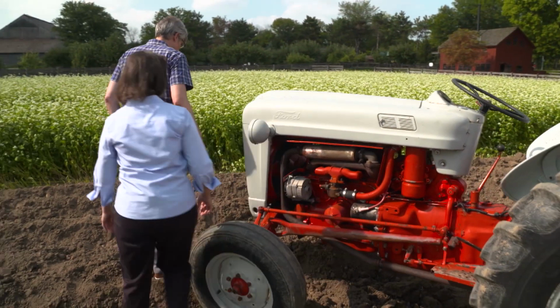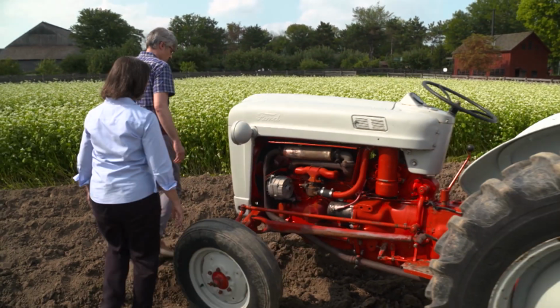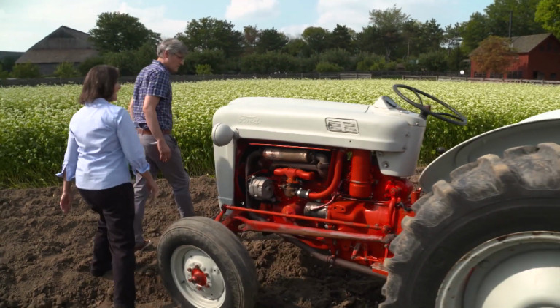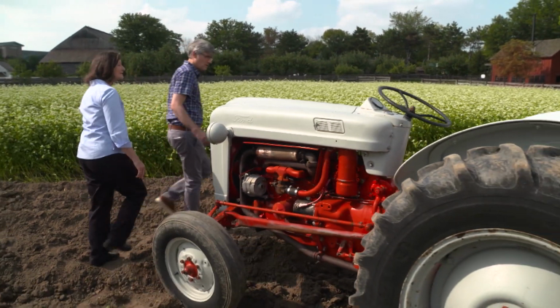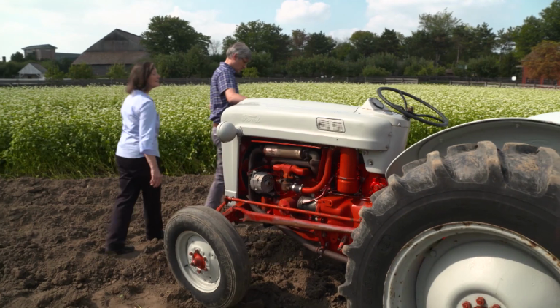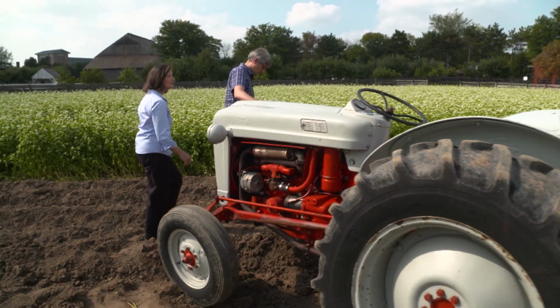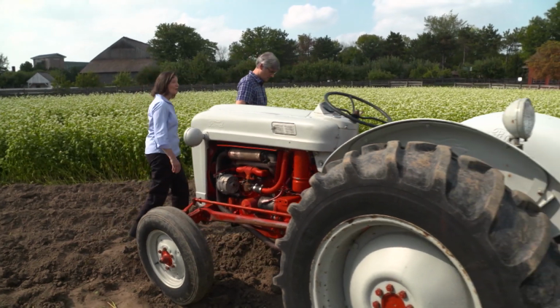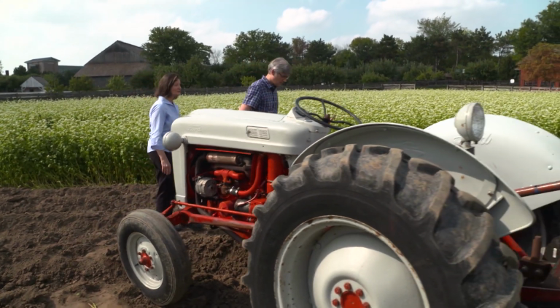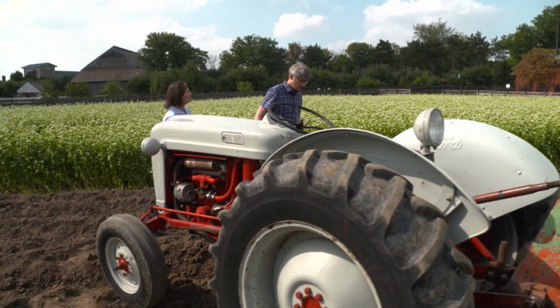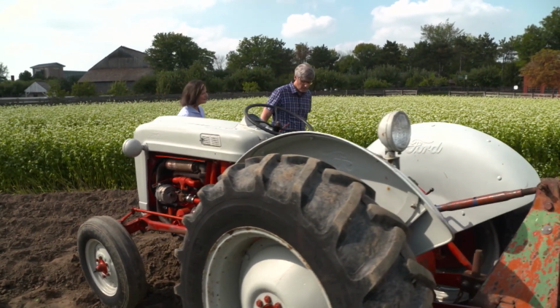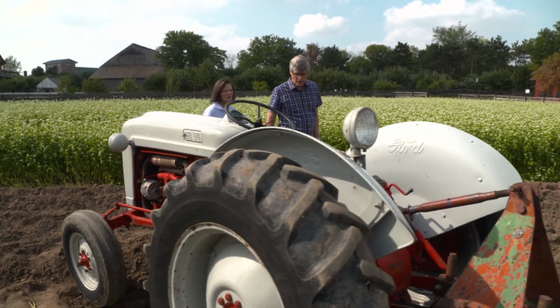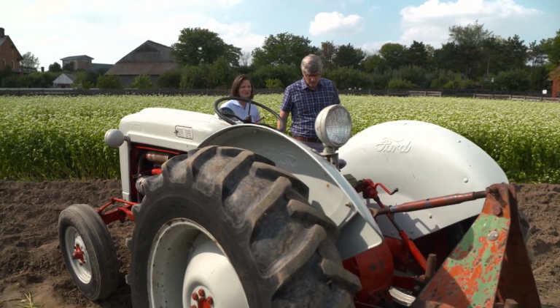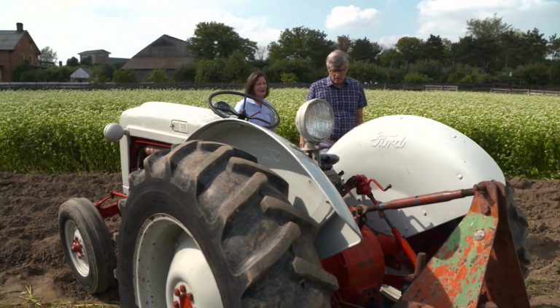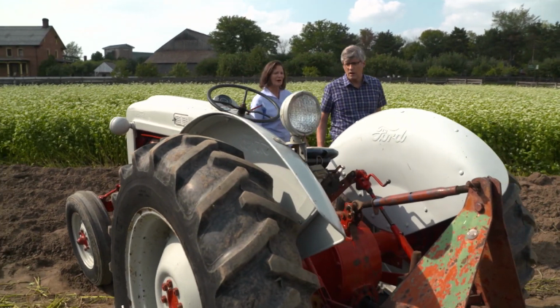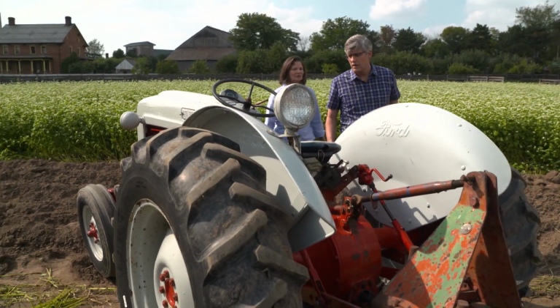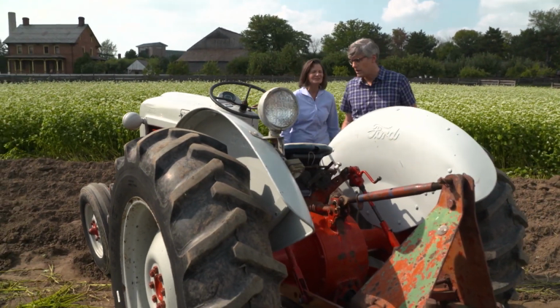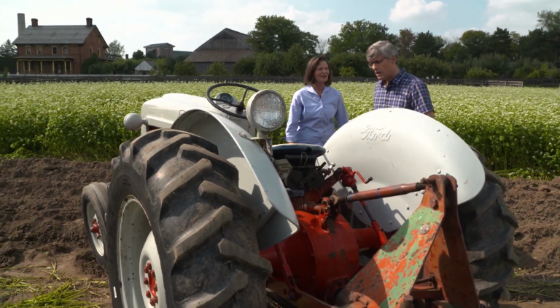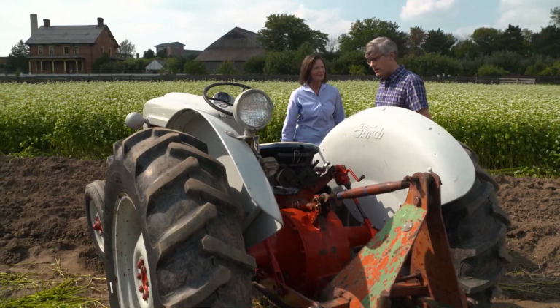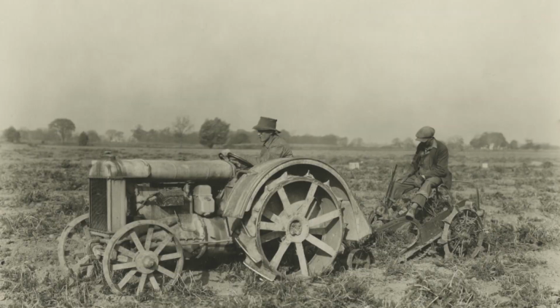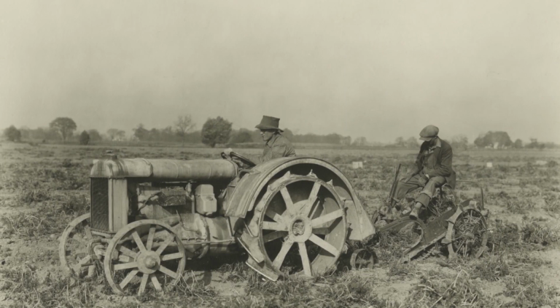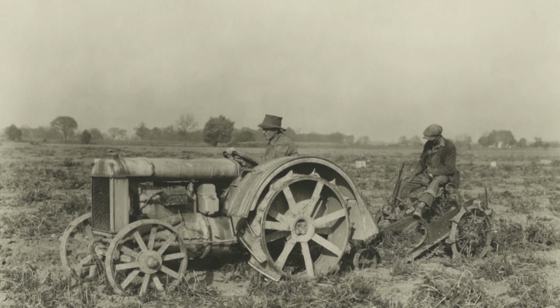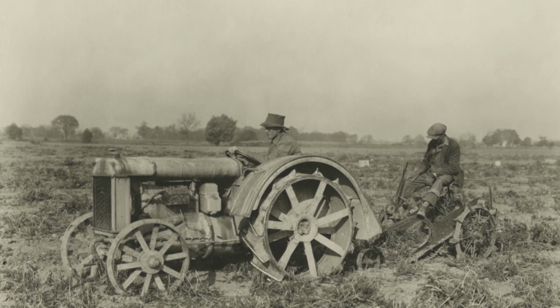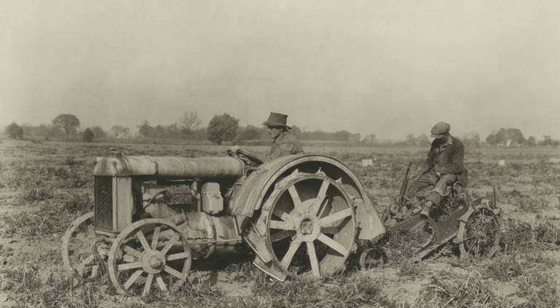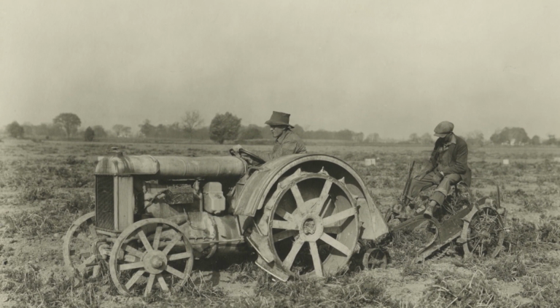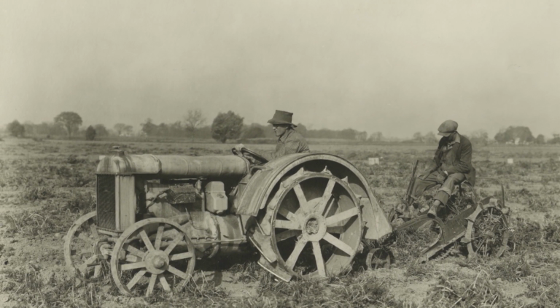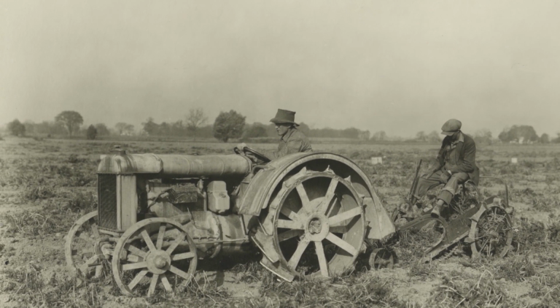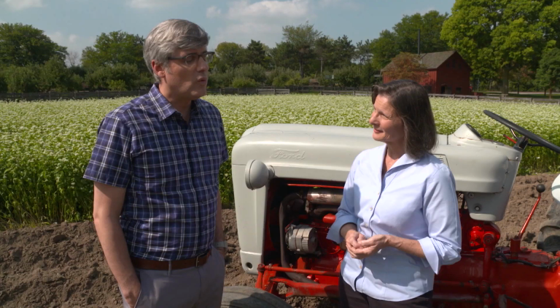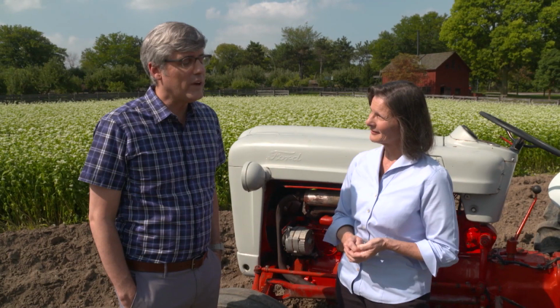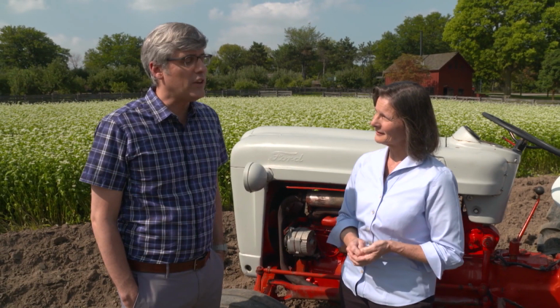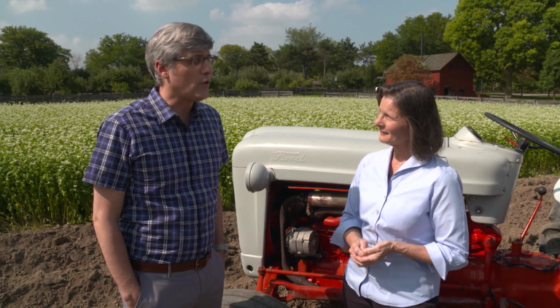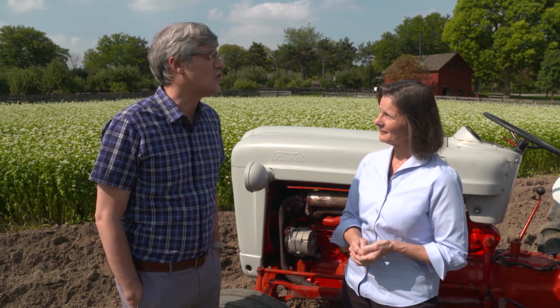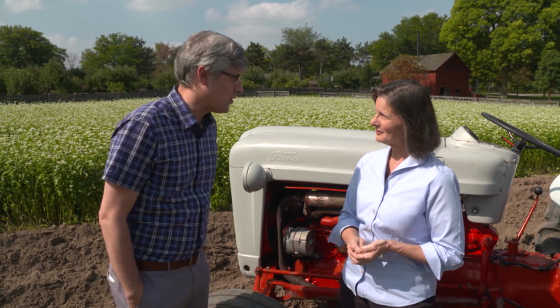Henry Ford's Curator of Agriculture and the Environment, Deborah Reed, met me in the museum's Greenfield Village to talk about the evolution of modern-day farm equipment. When do we see the first tractors?